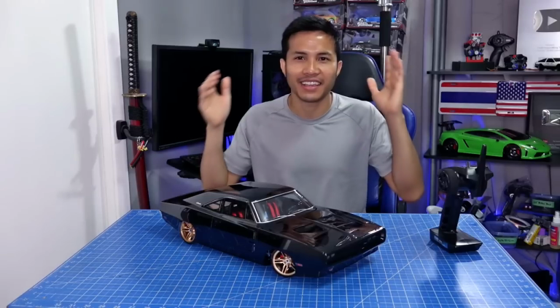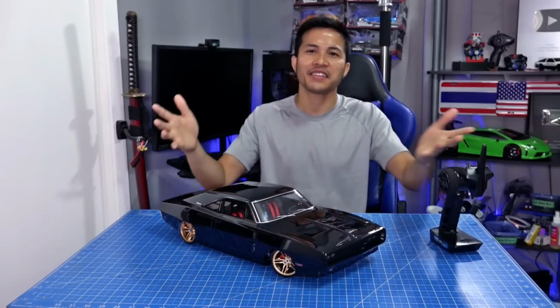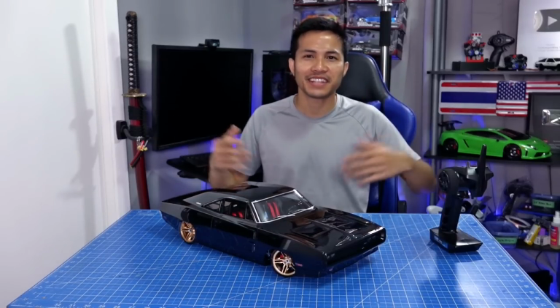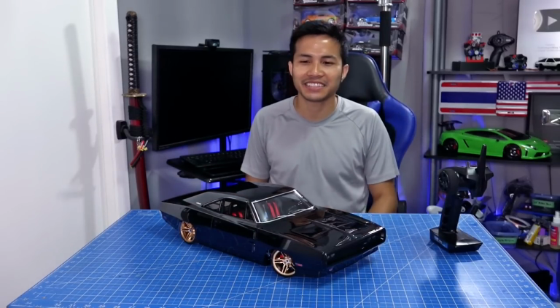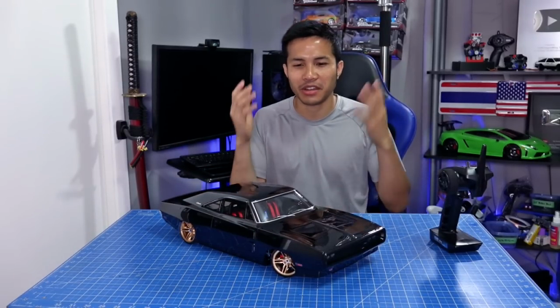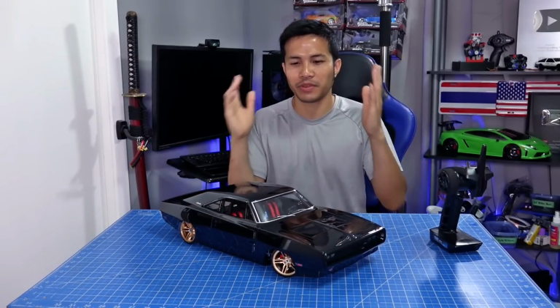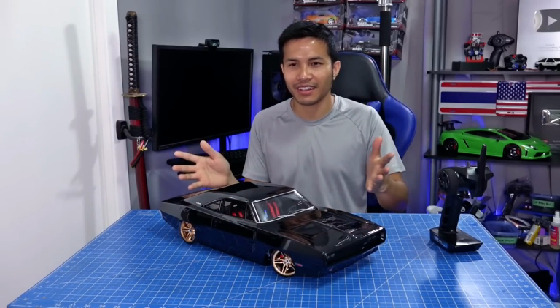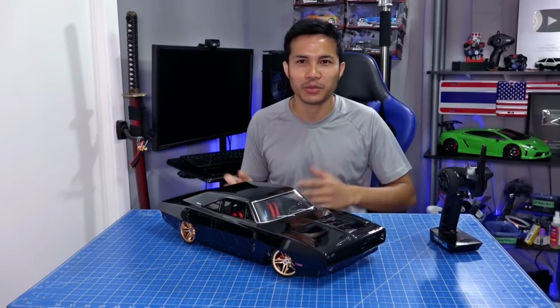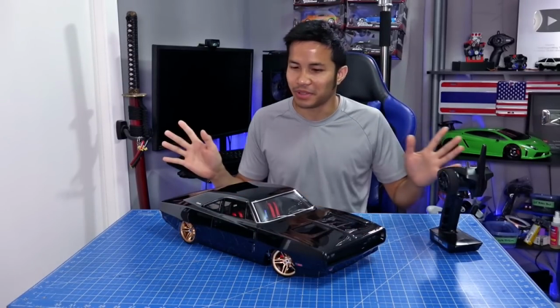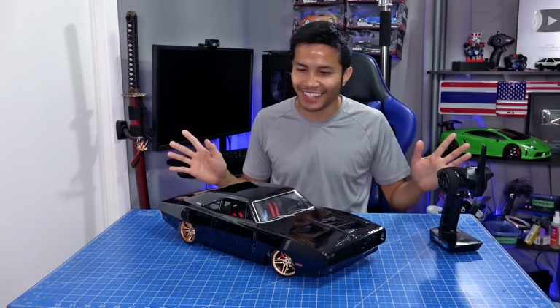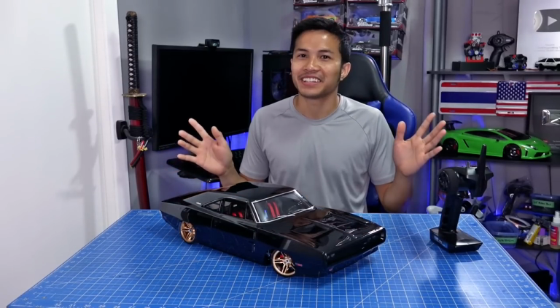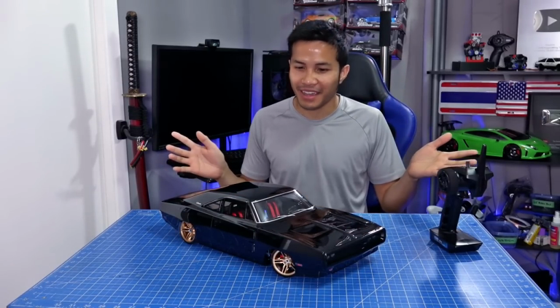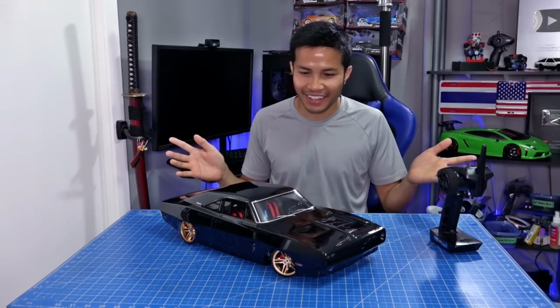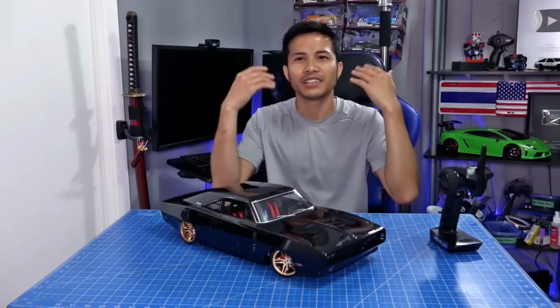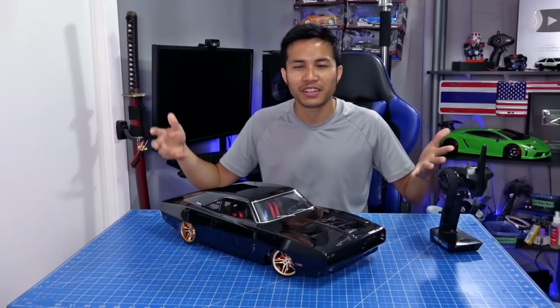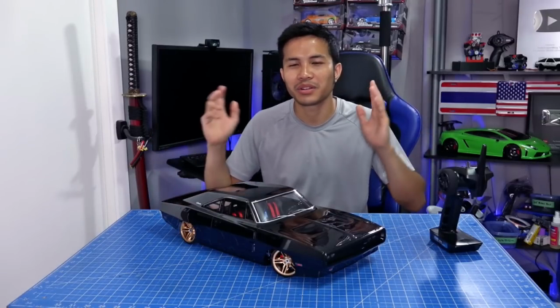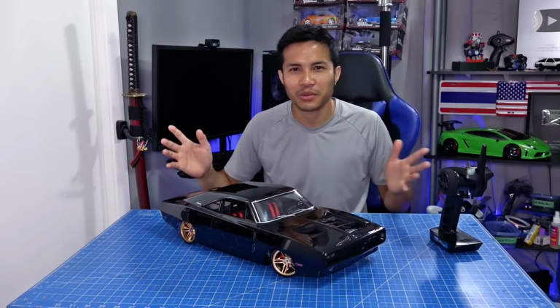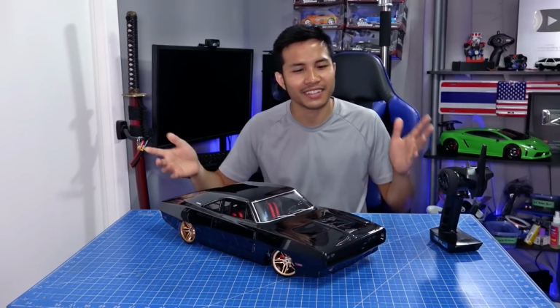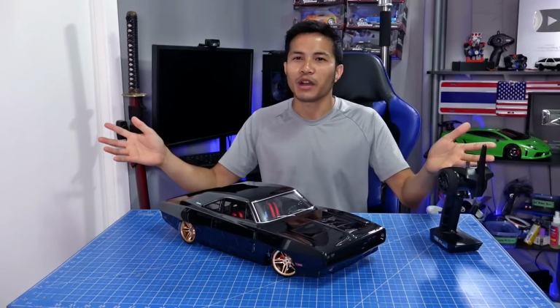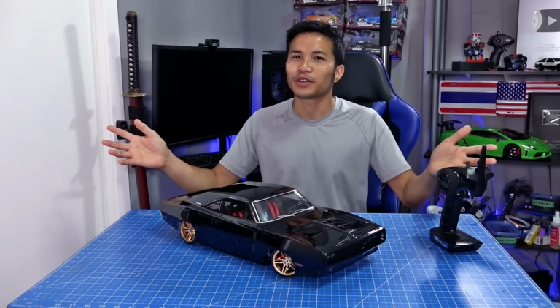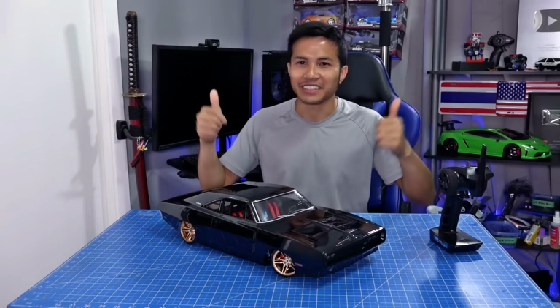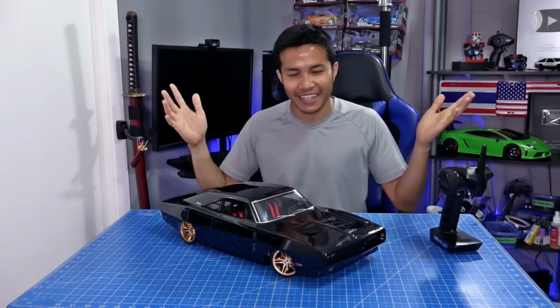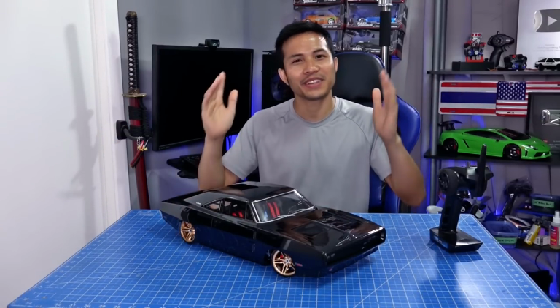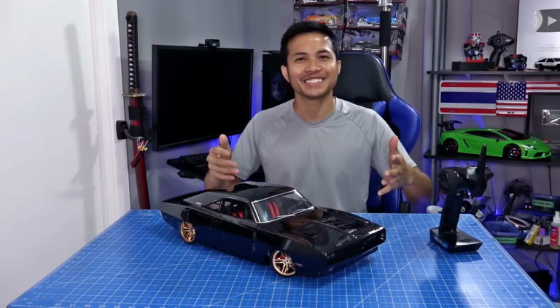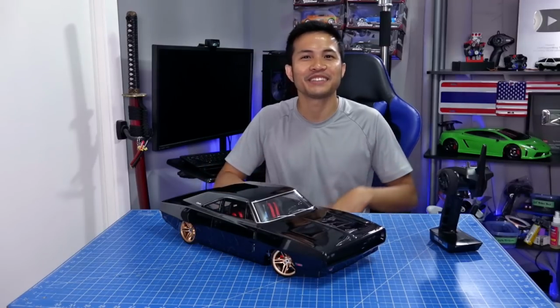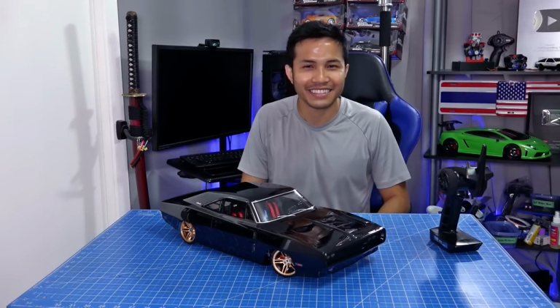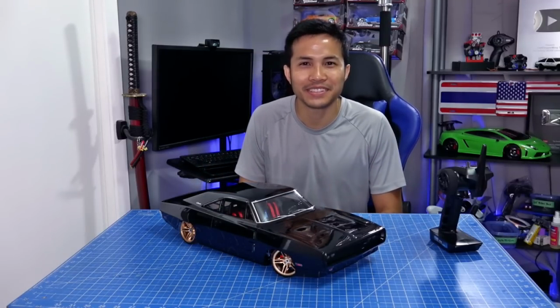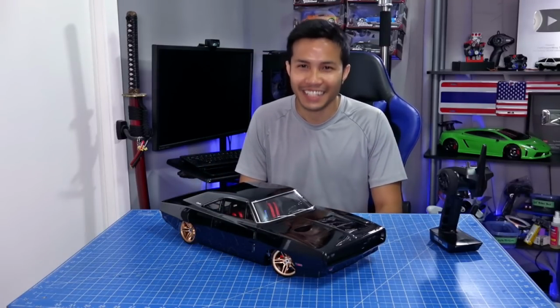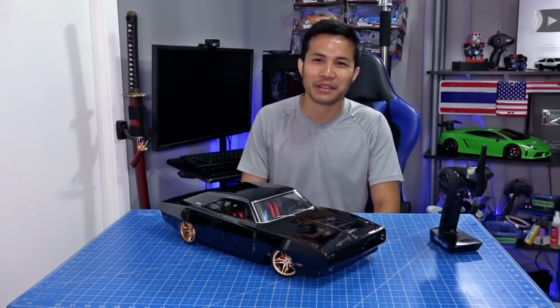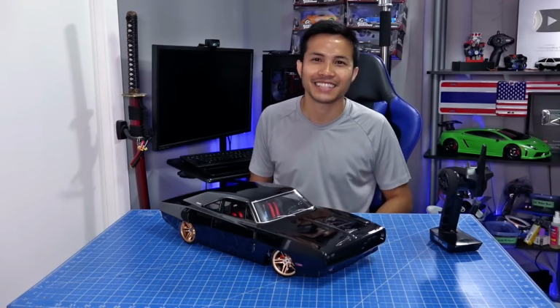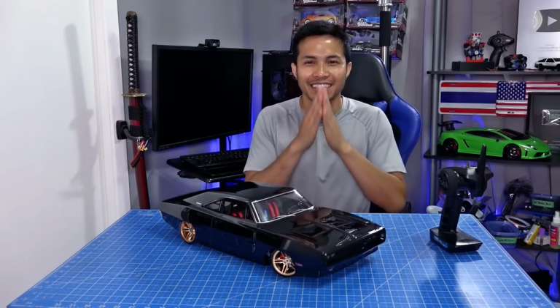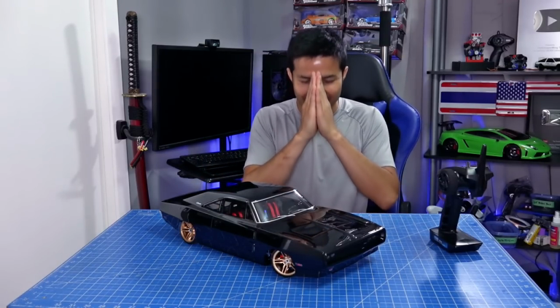And there you have it, guys. I thought it would be done in like a week, but it's a month later. This one is already sold, guys — the offer is awesome. I hope you guys enjoy it and find it helpful. Thank you and have a nice day.